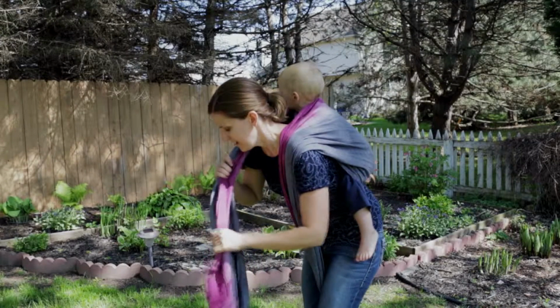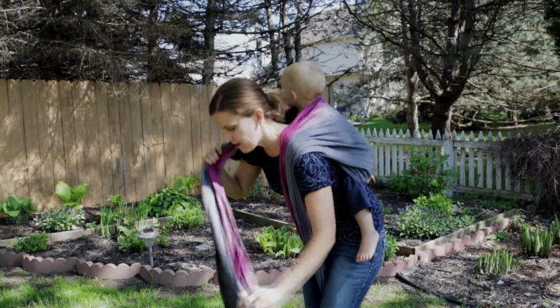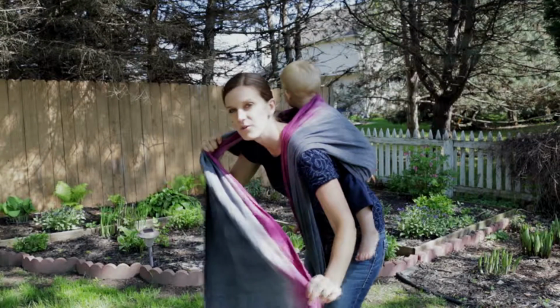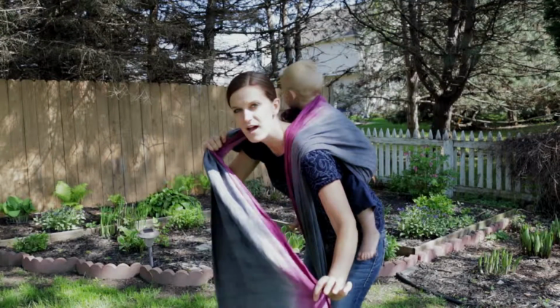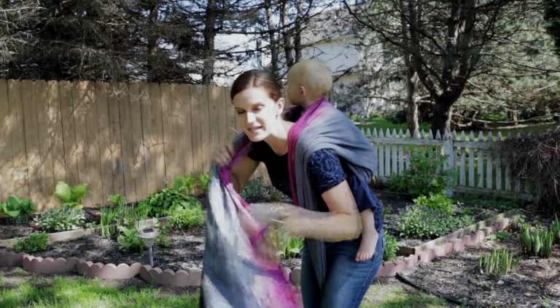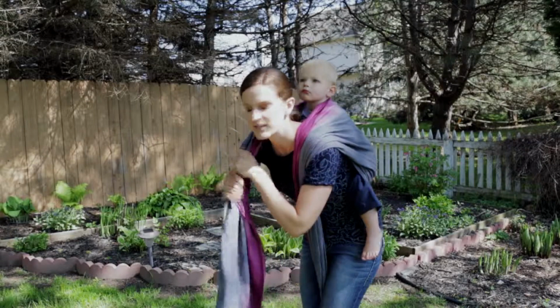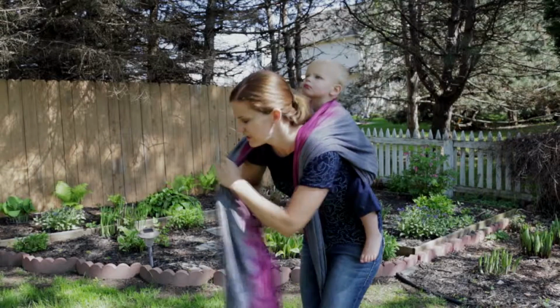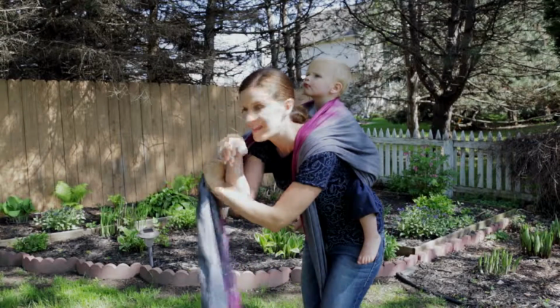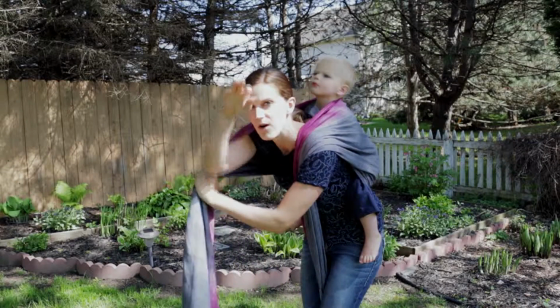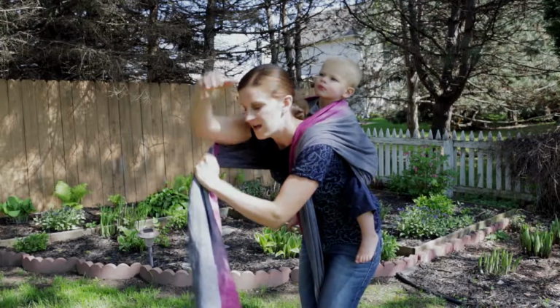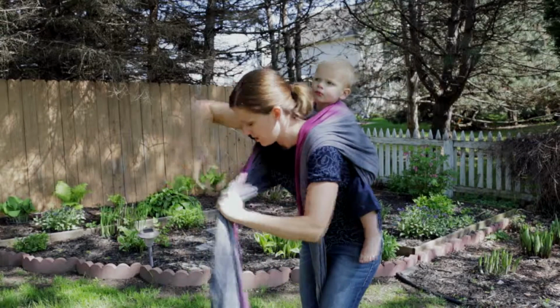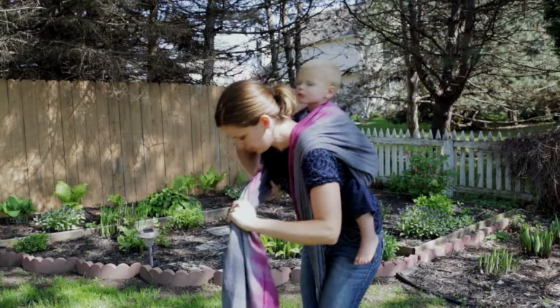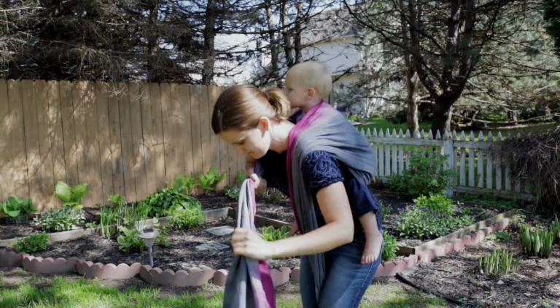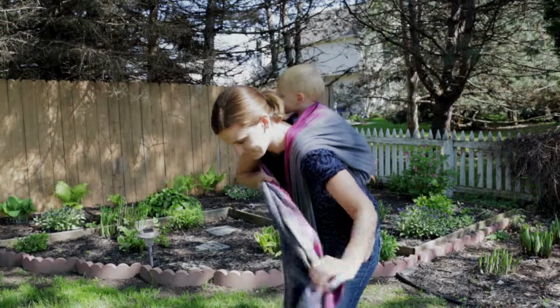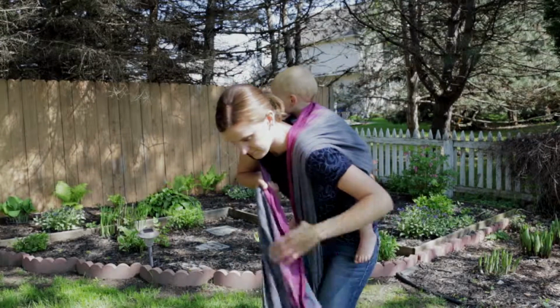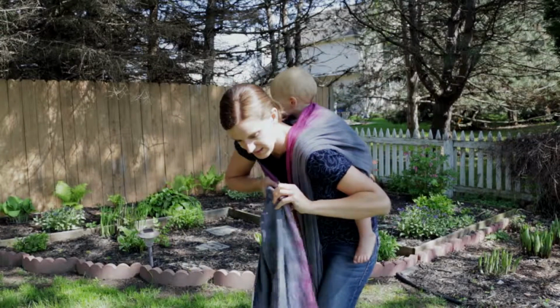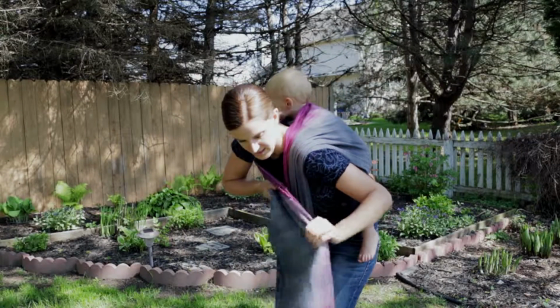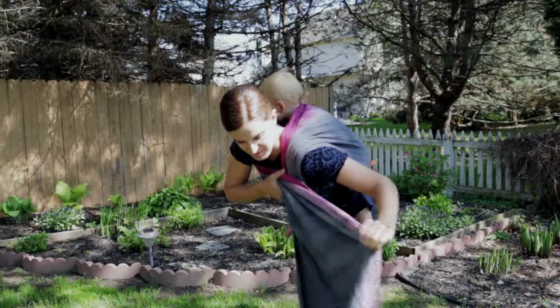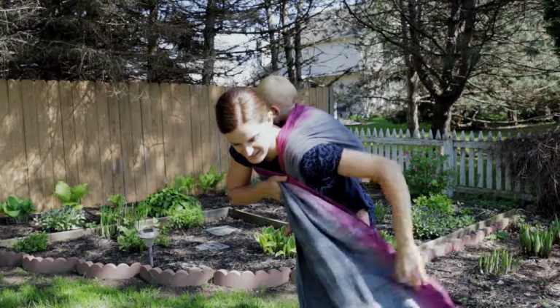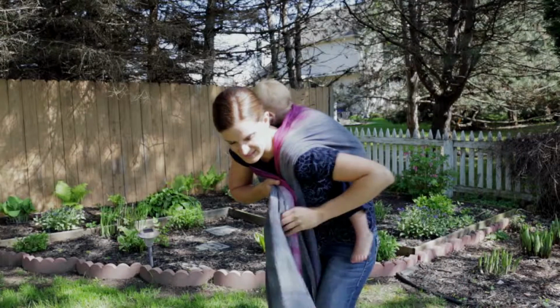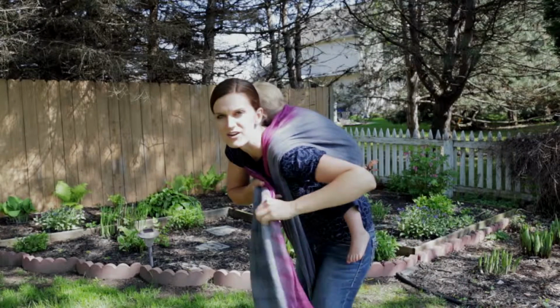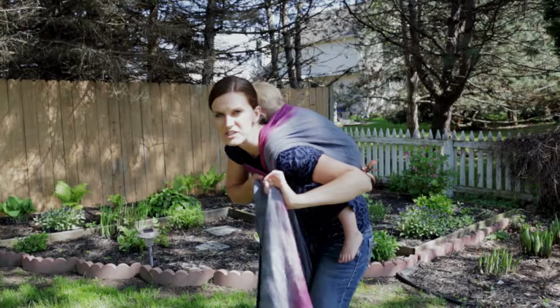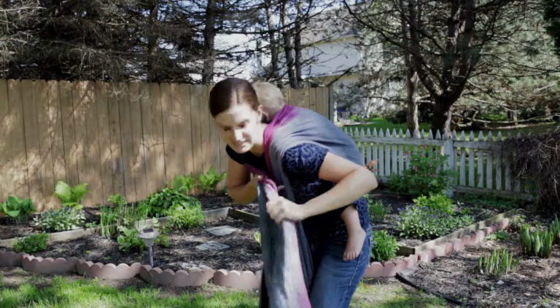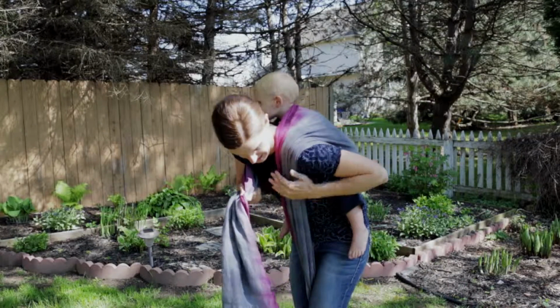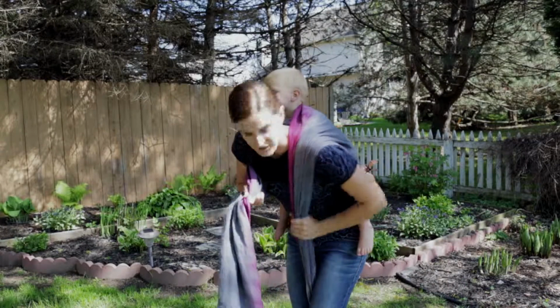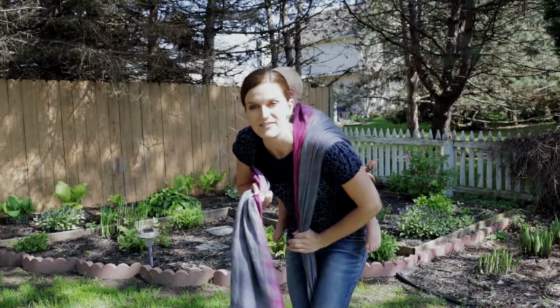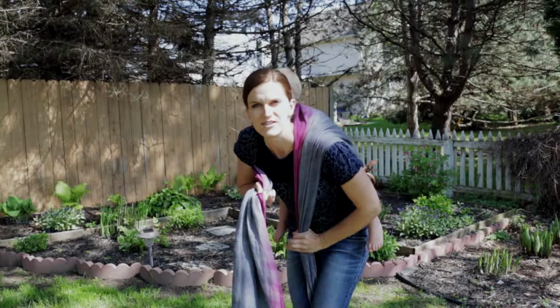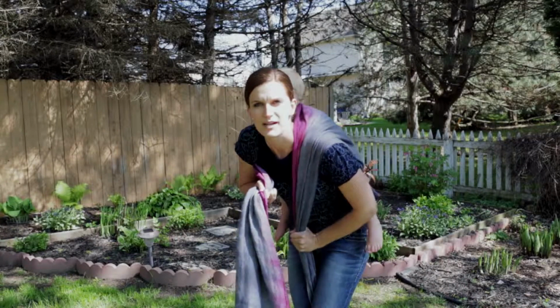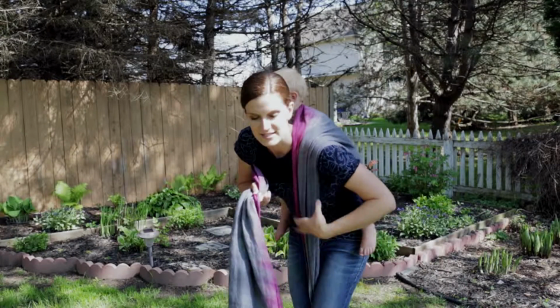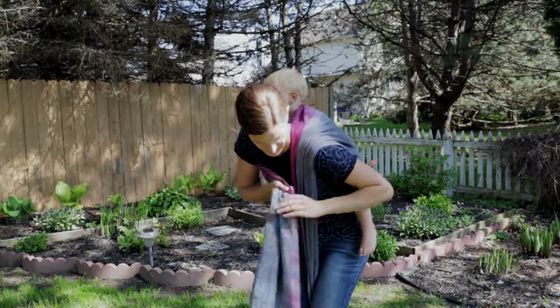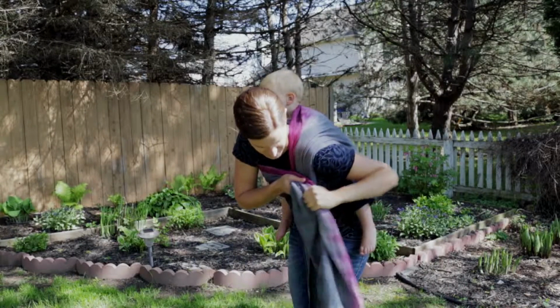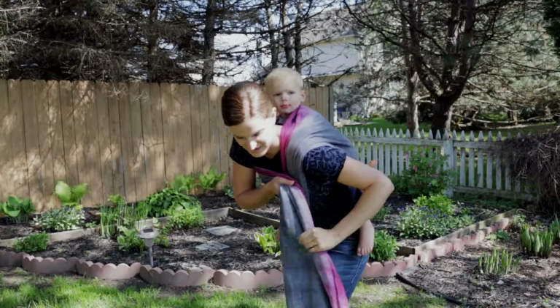With the long piece, you're going to take that and go under your arm, then pass it across your baby's back, leaving the short end underneath it.